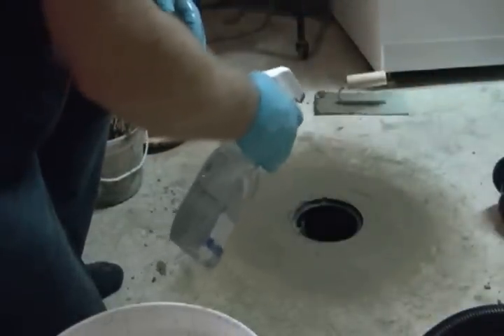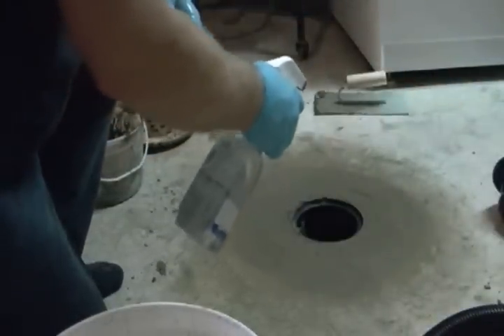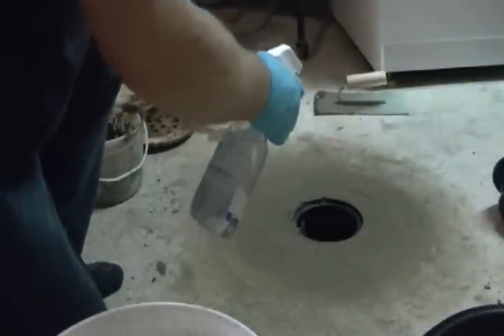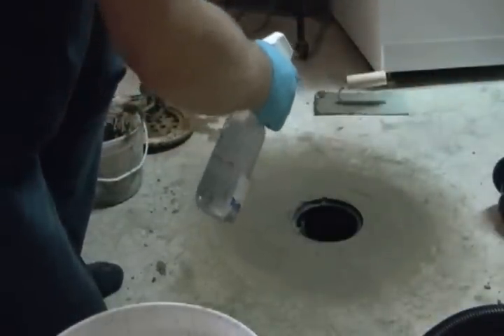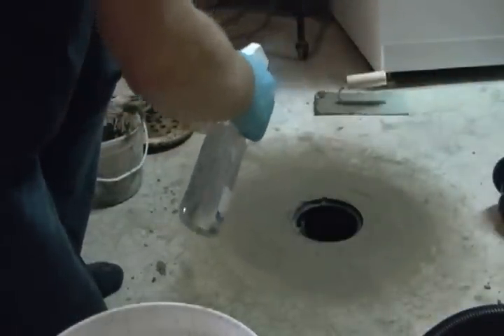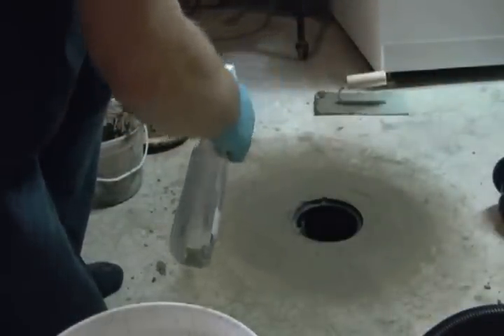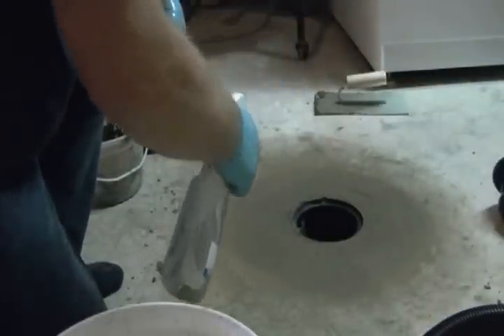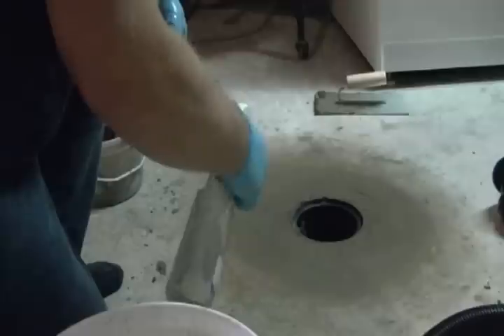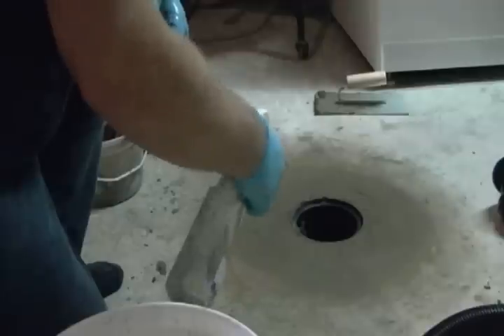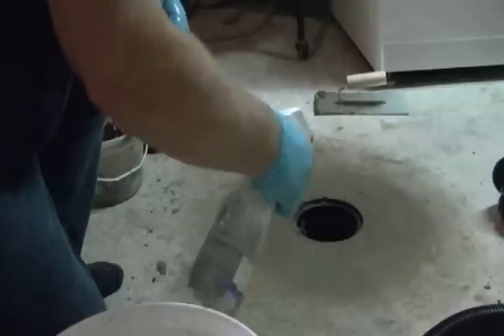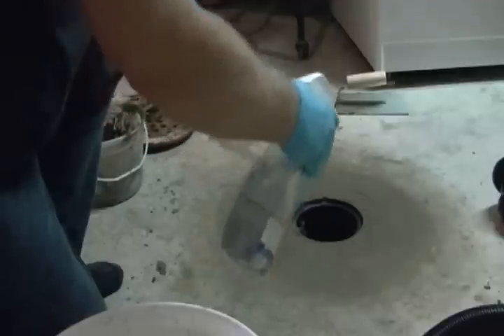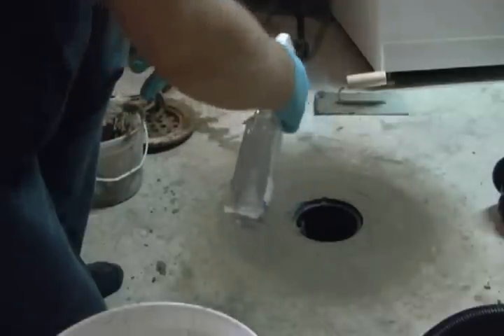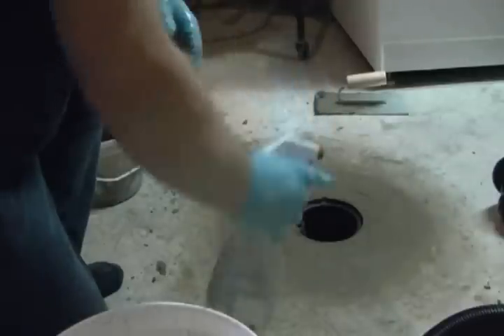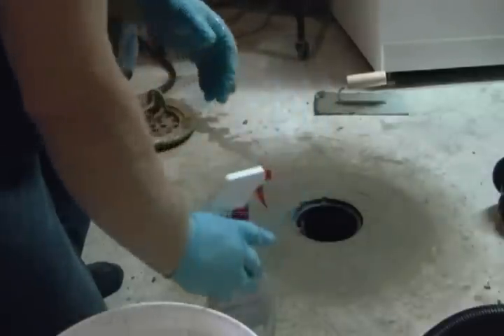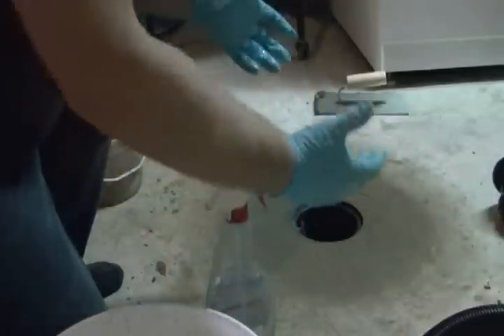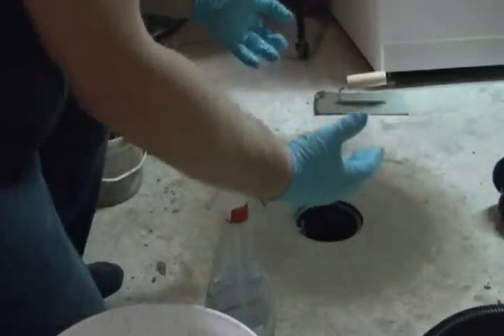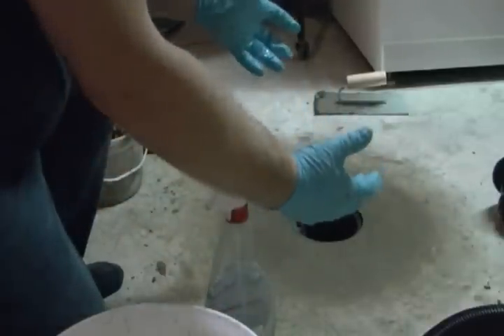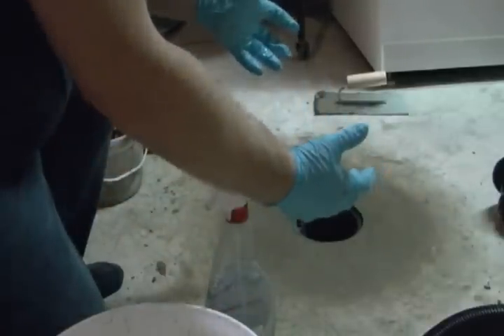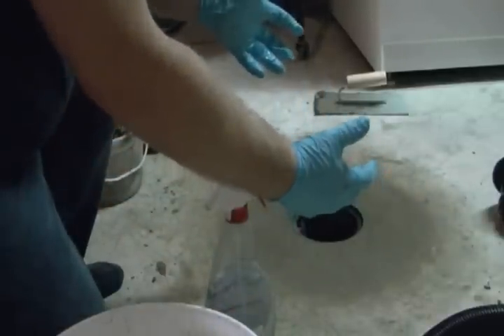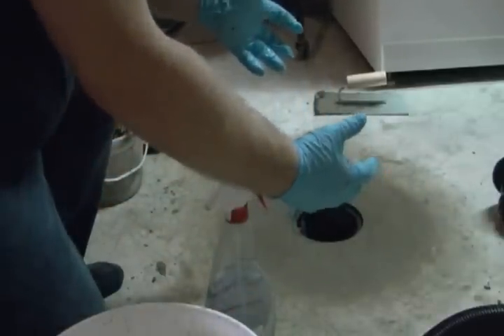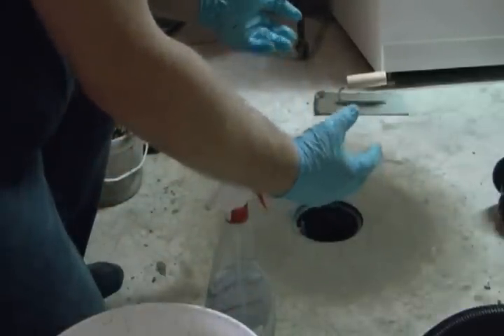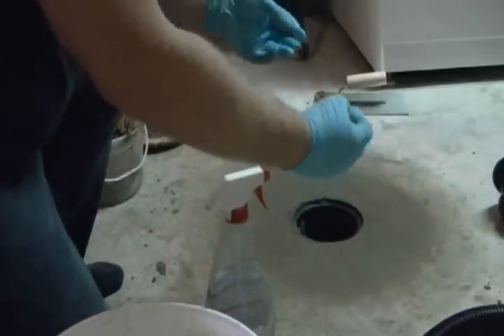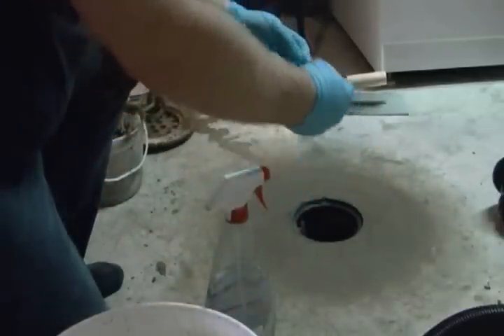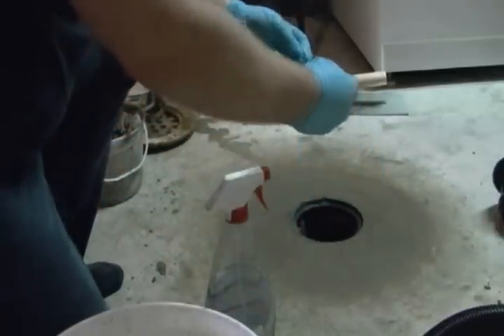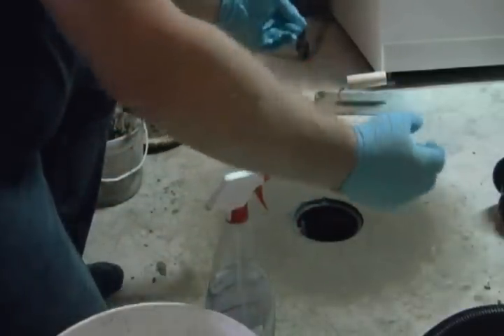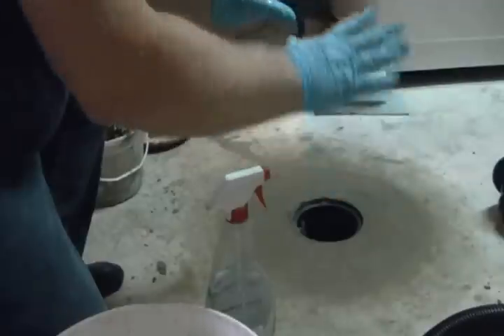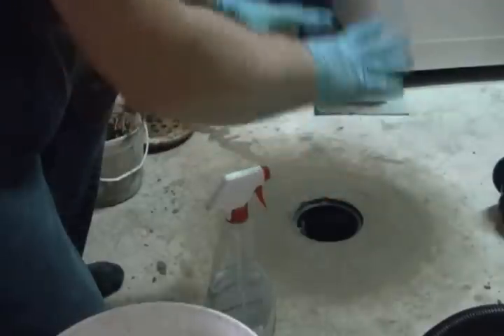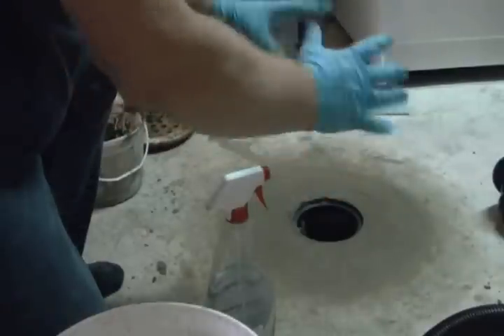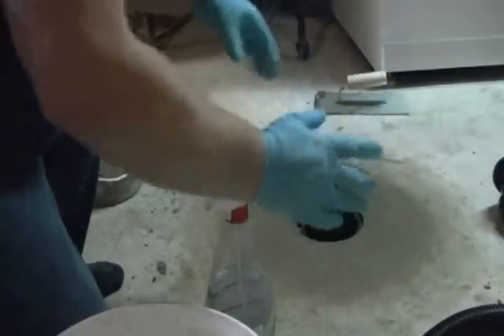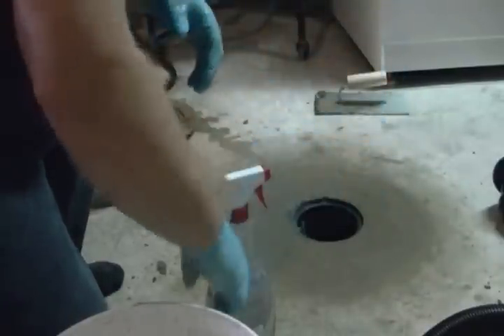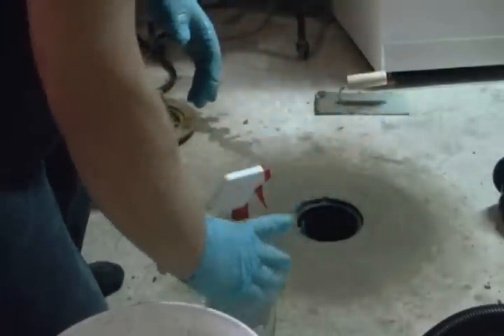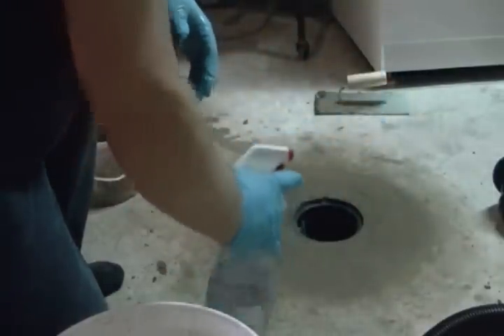I want that to dry from the inside out, not the outside in. So I'll just dab it up so the mortar dries from the inside out — this way you get a nice seal.